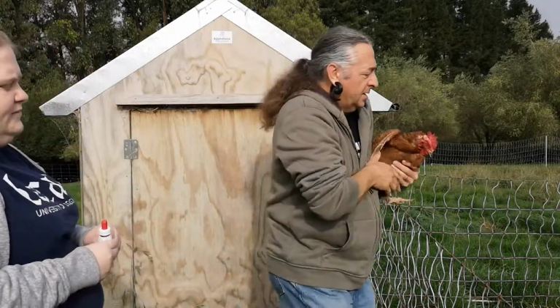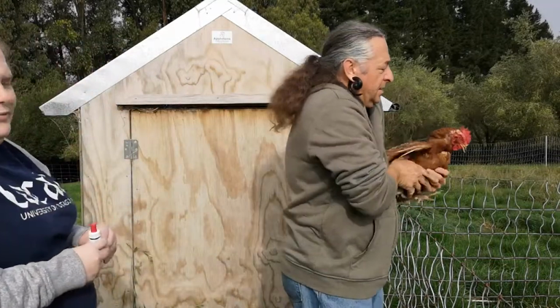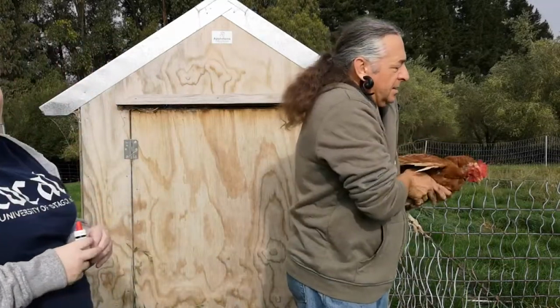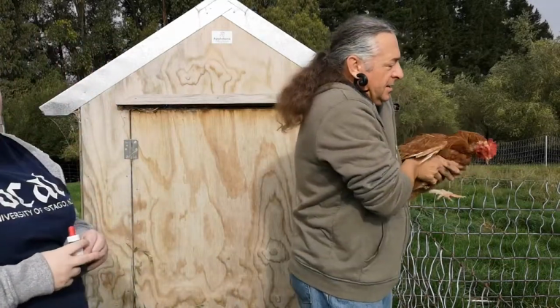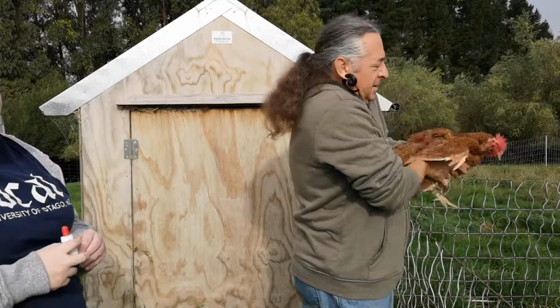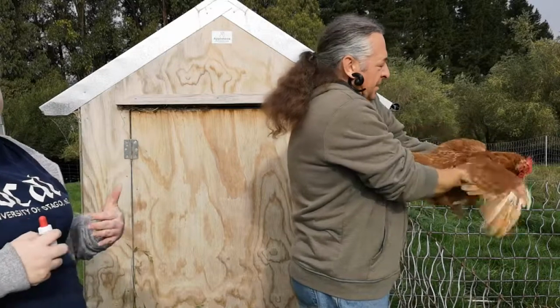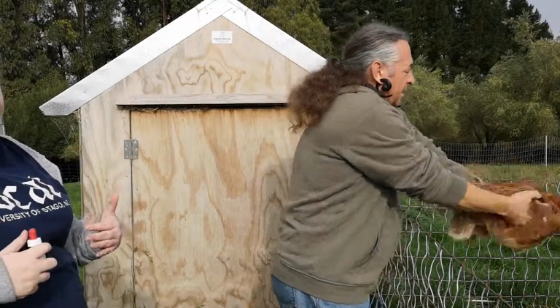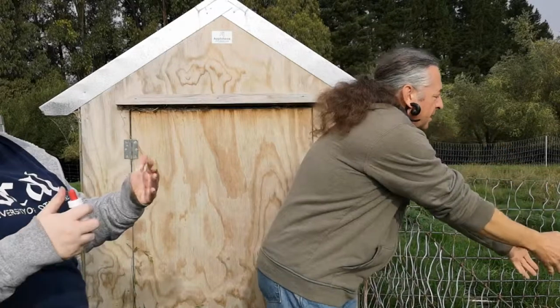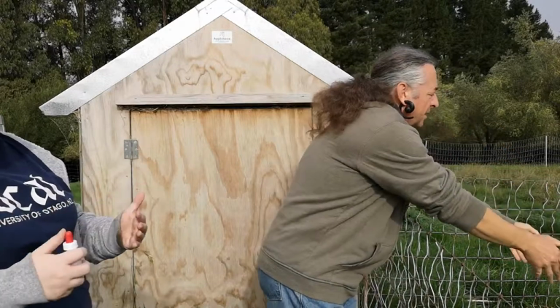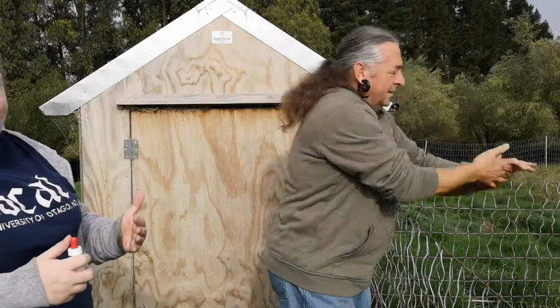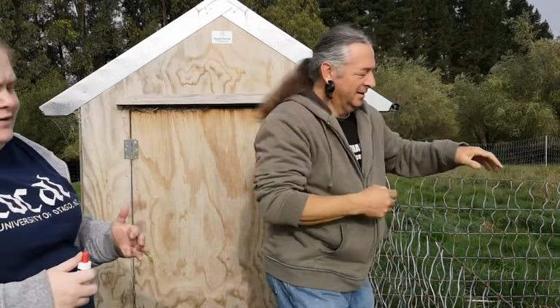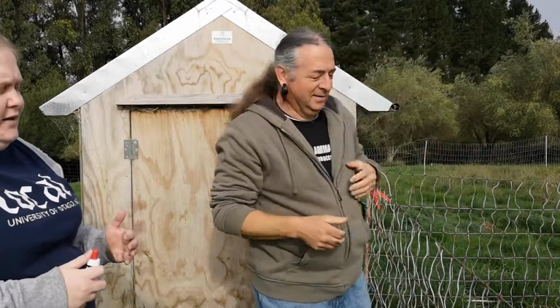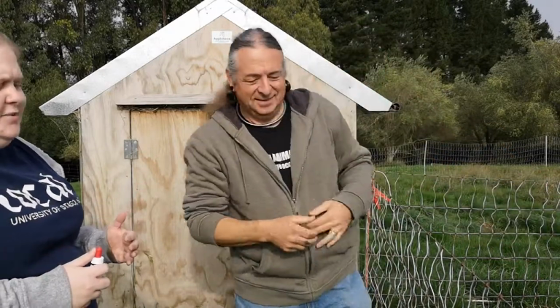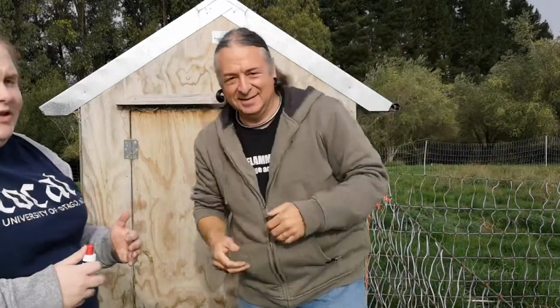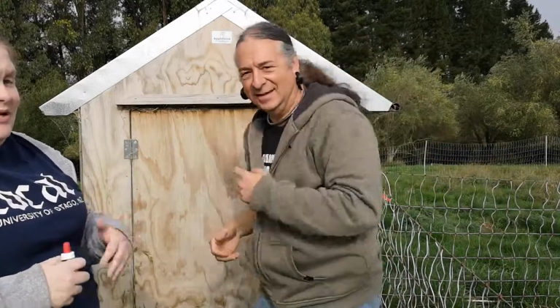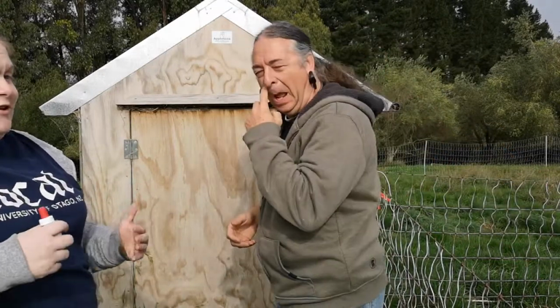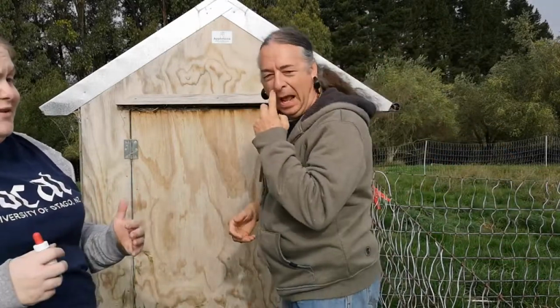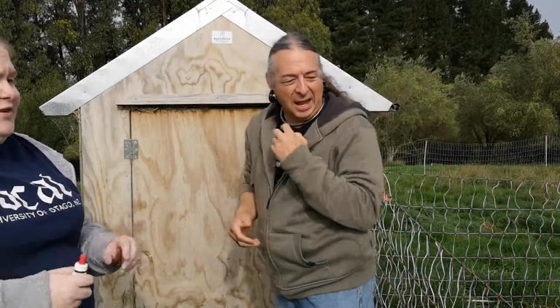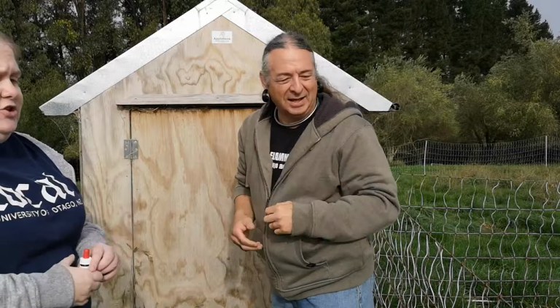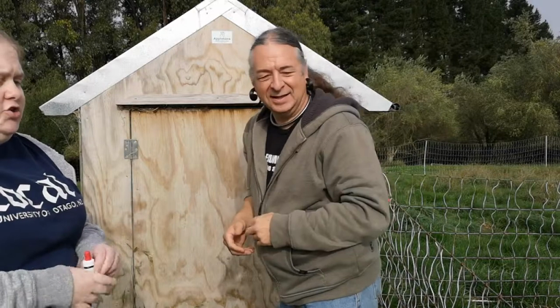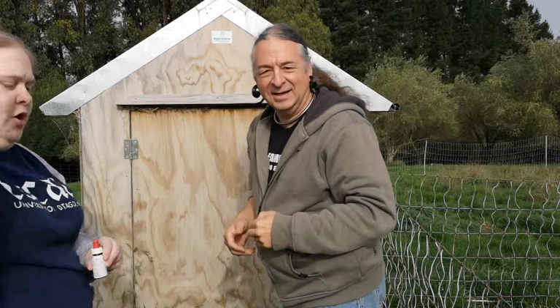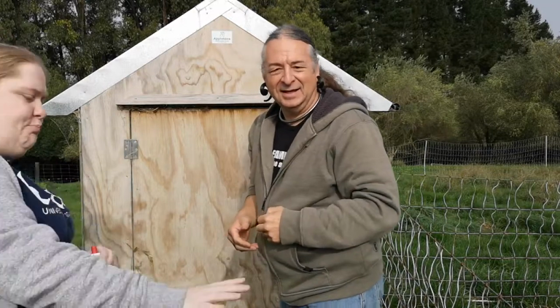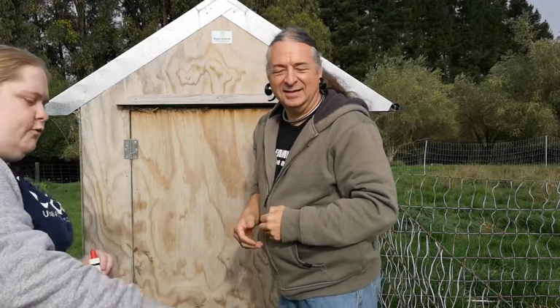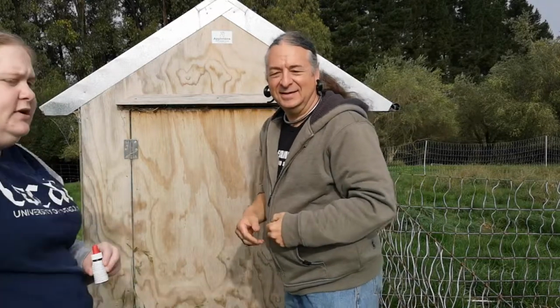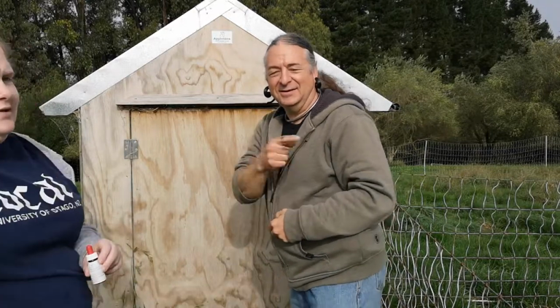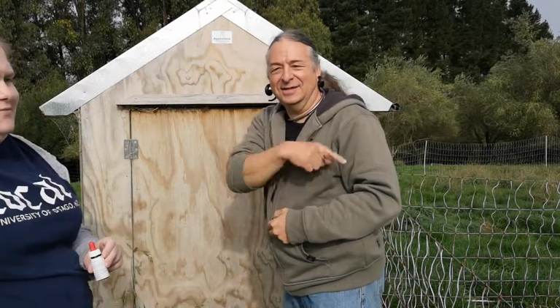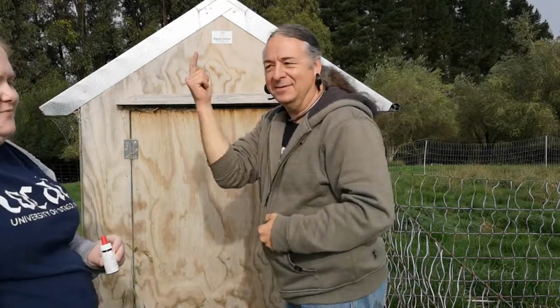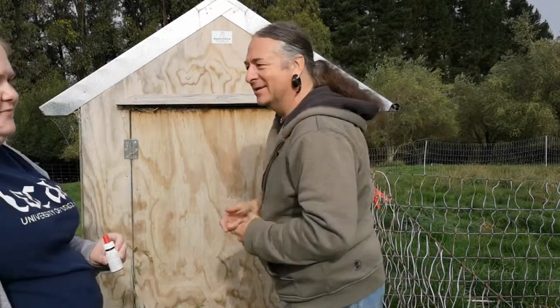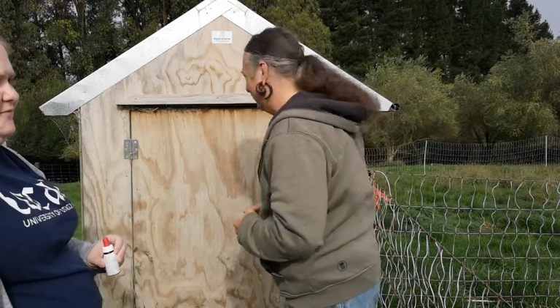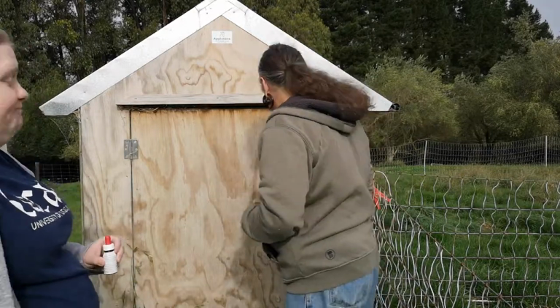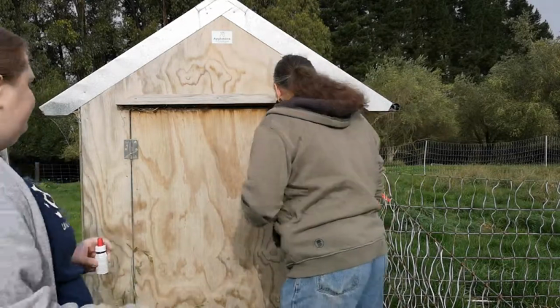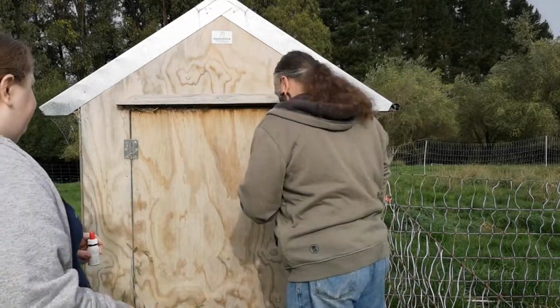Now, while it may be tempting to simply throw the chicken, sometimes they can be a bit disoriented after this and the chicken just goes poof. Either that or they fly back like a boomerang.